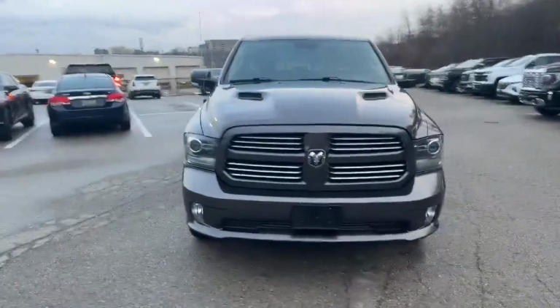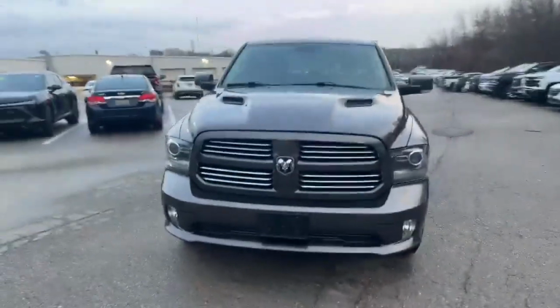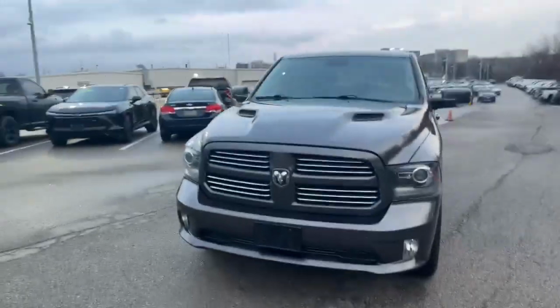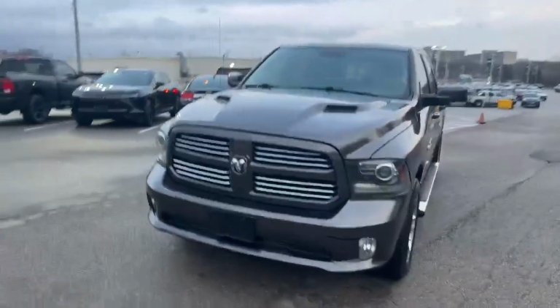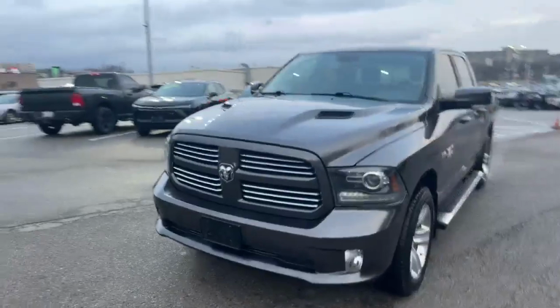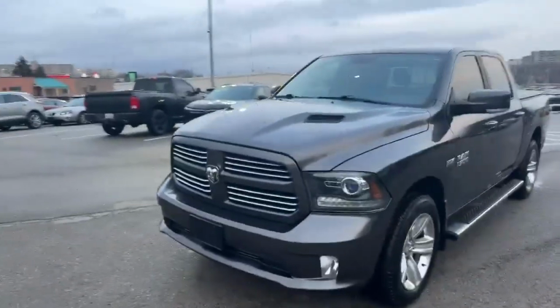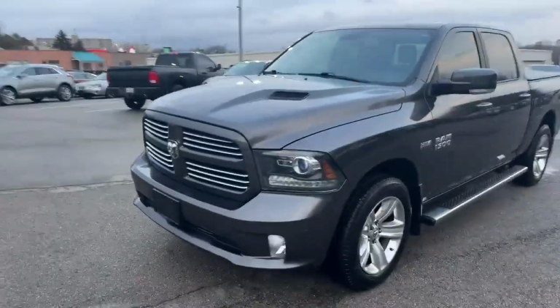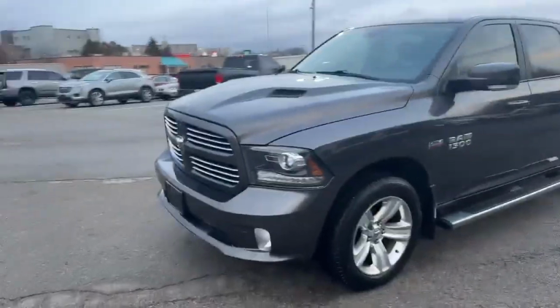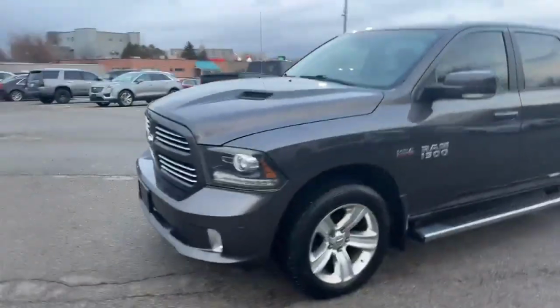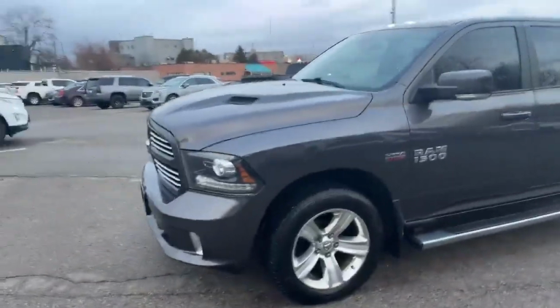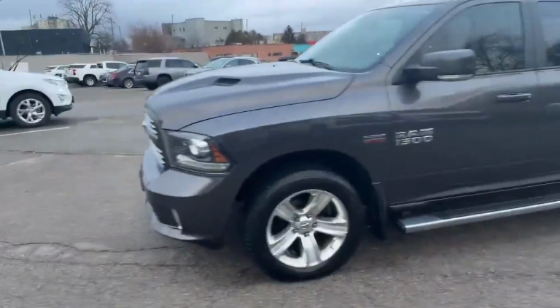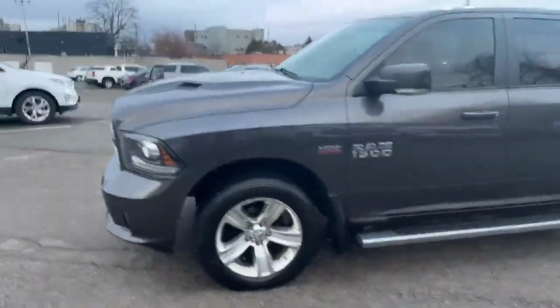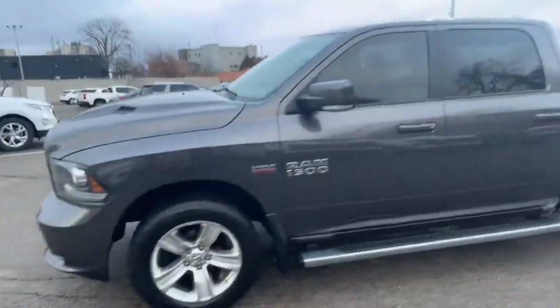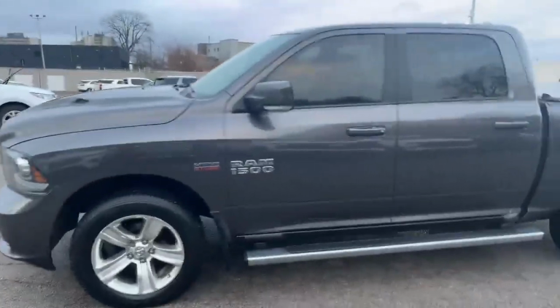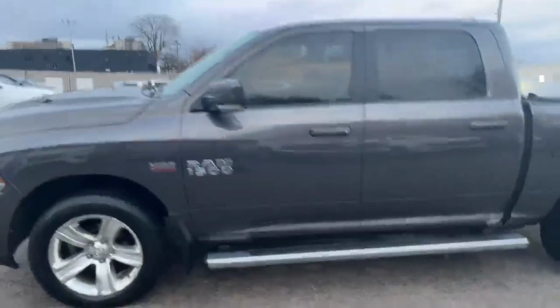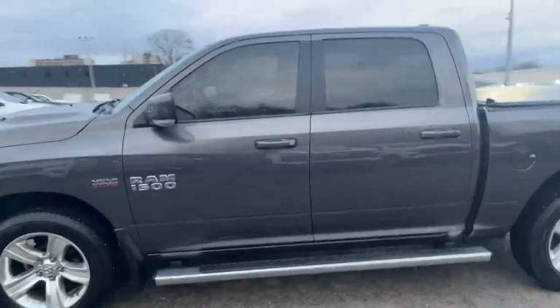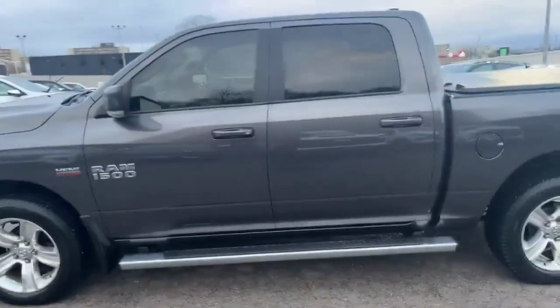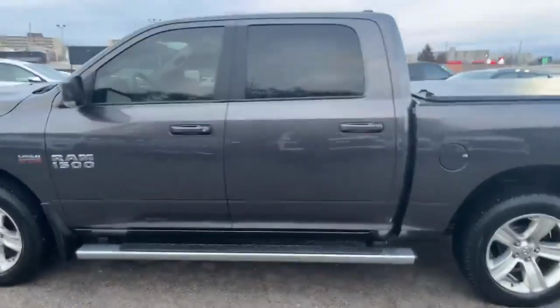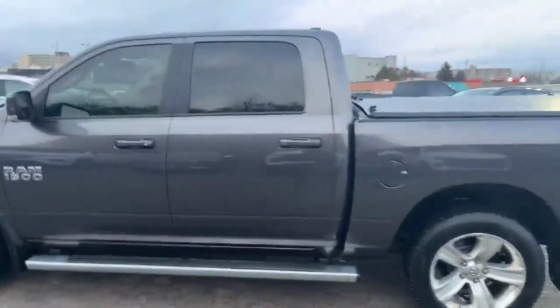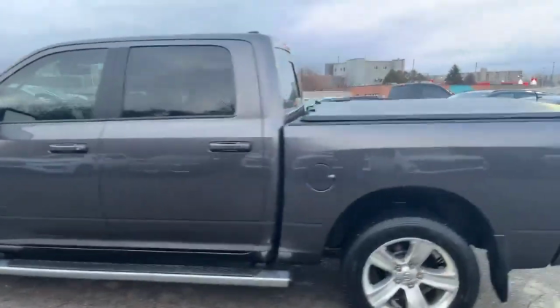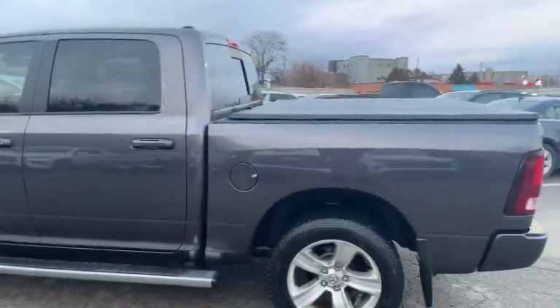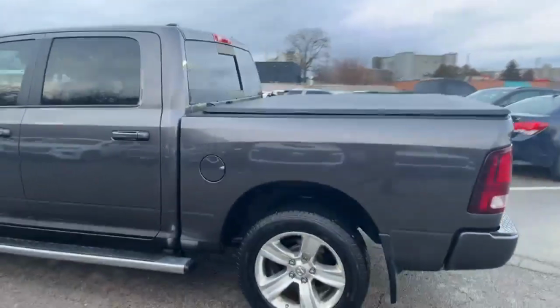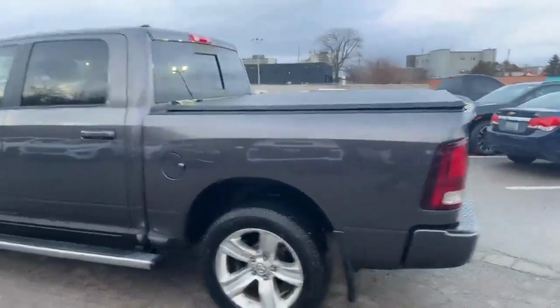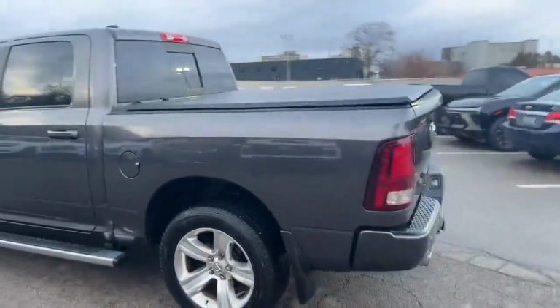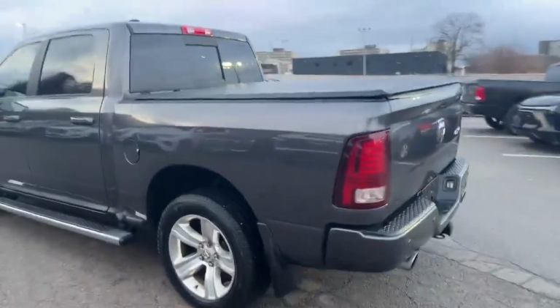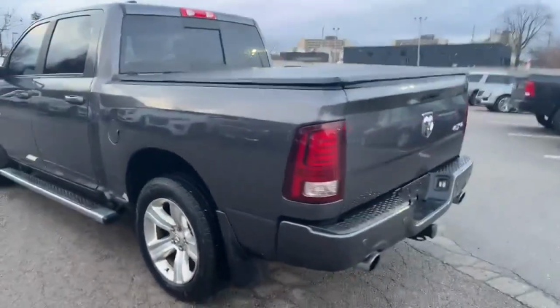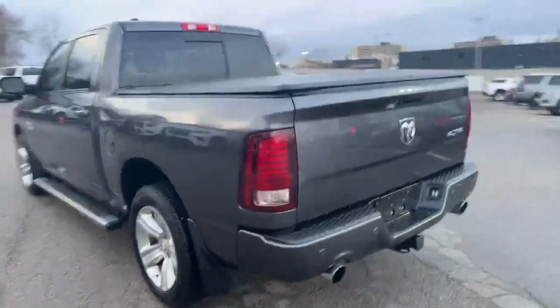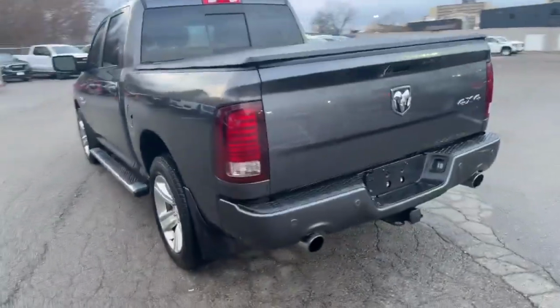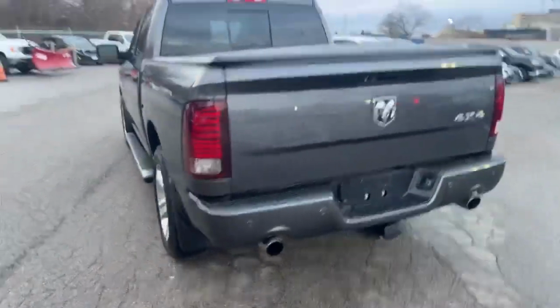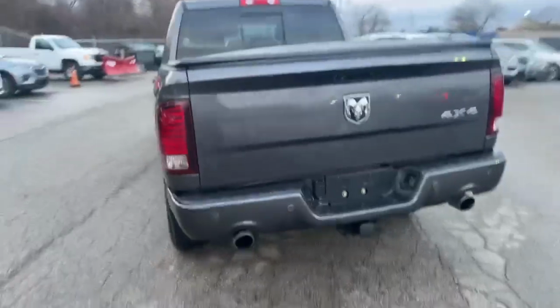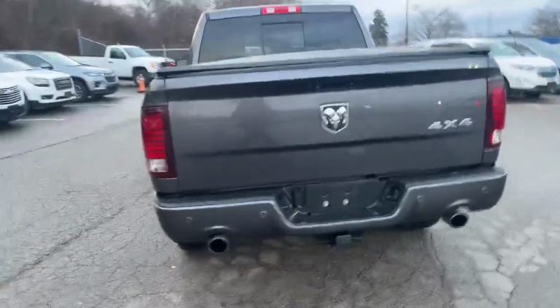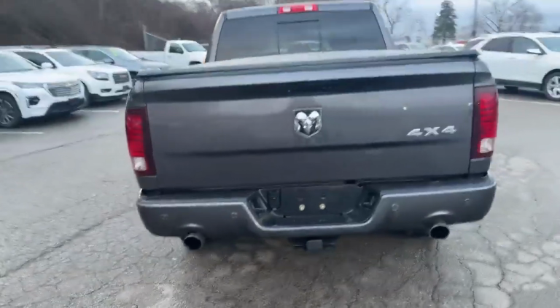This truck is finished in grey metallic. It's got the 20-inch chrome wheels and a nice set of chrome running boards on it as well. Crew cab, tonneau cover on the back, 5.7-liter Hemi, with a nice dual exhaust out the back end.